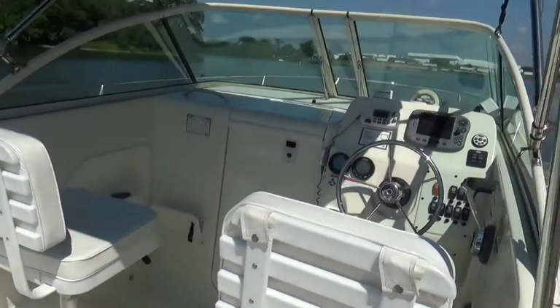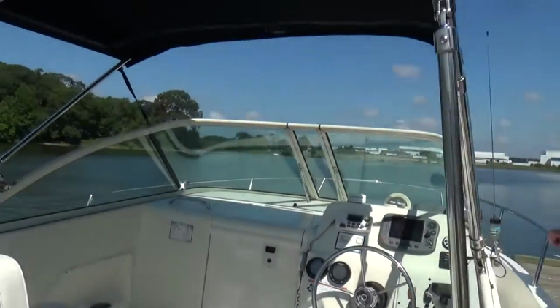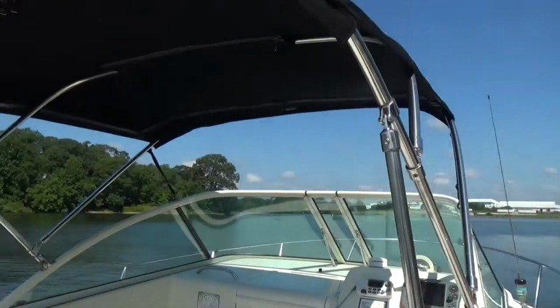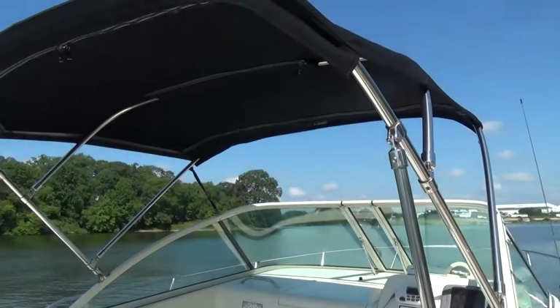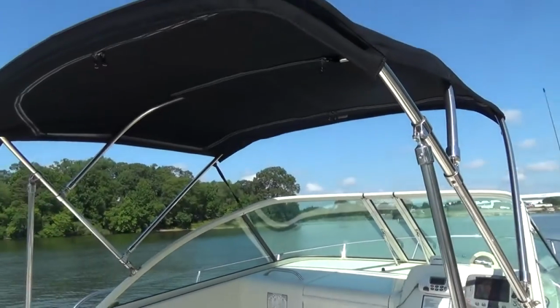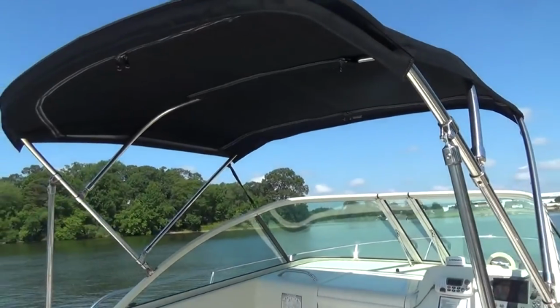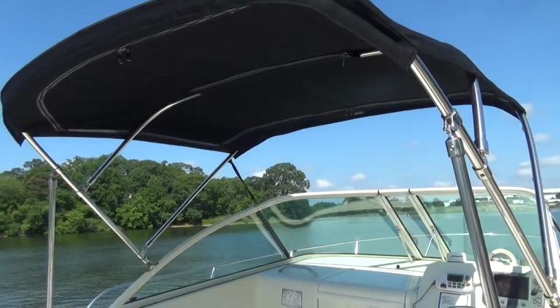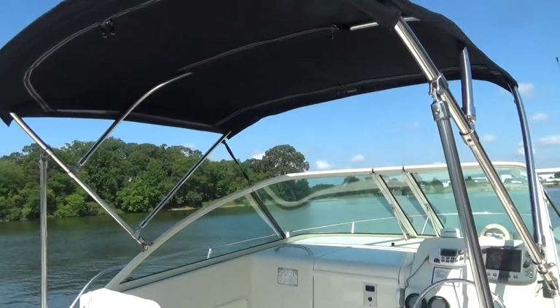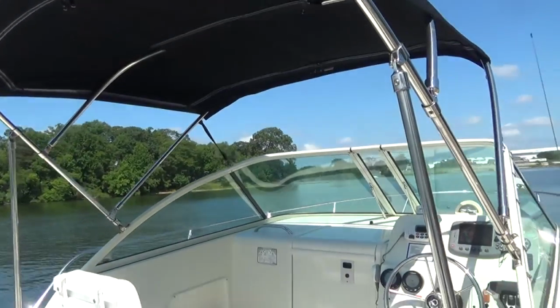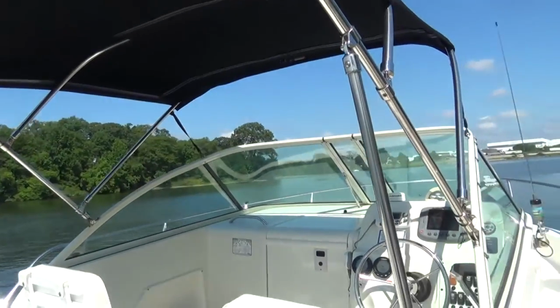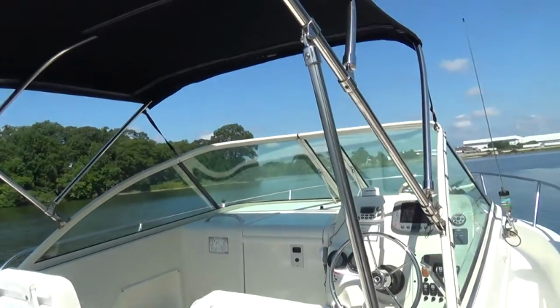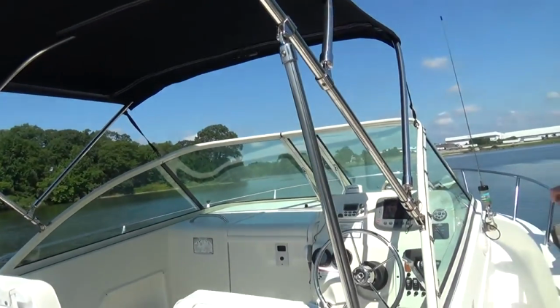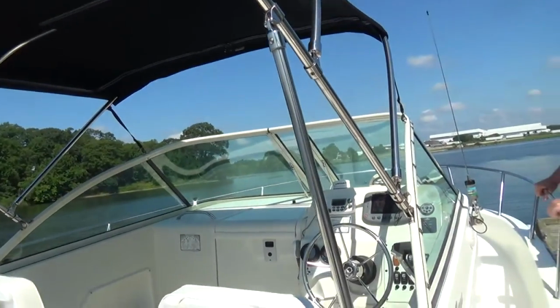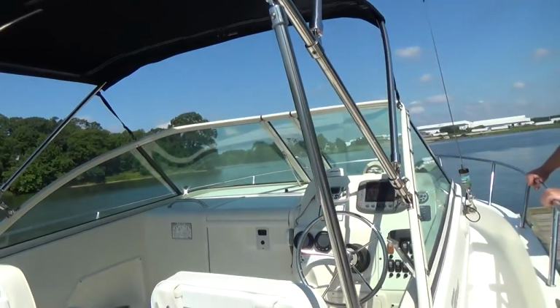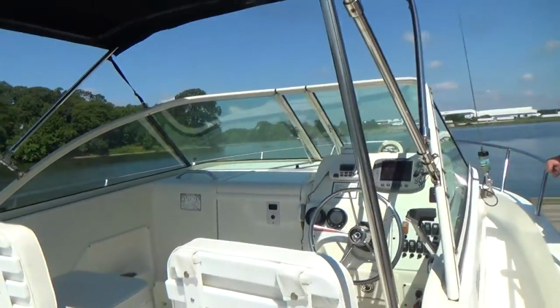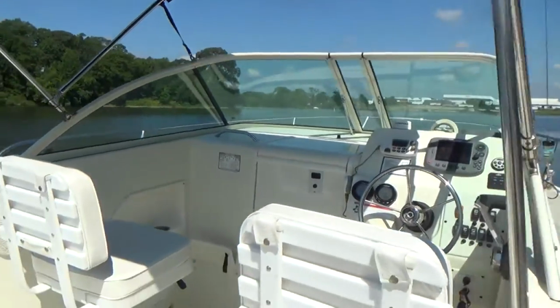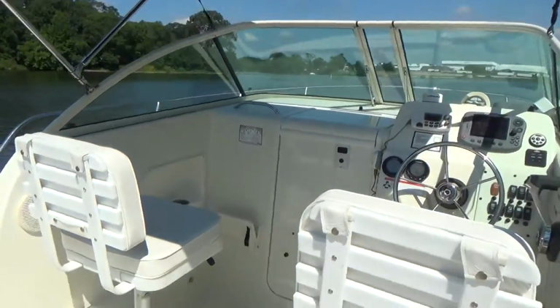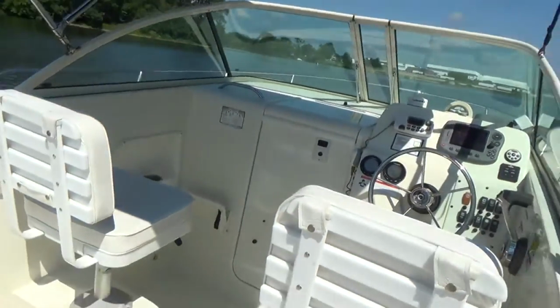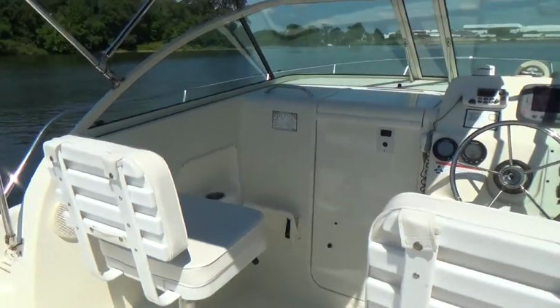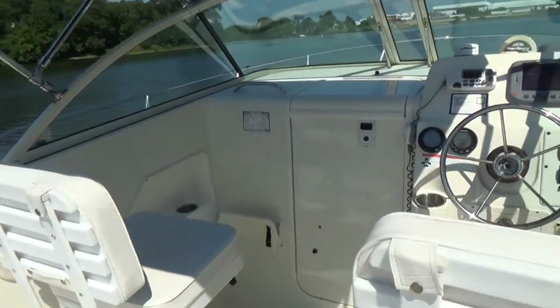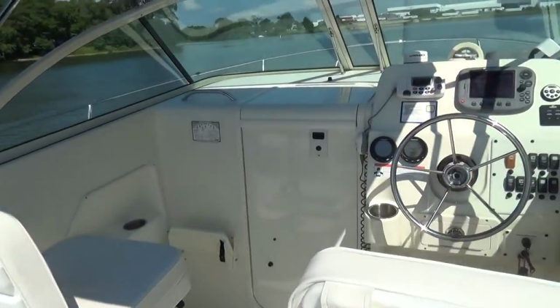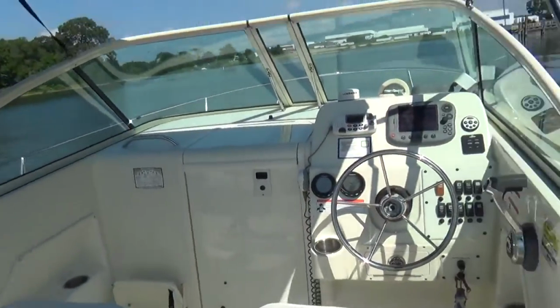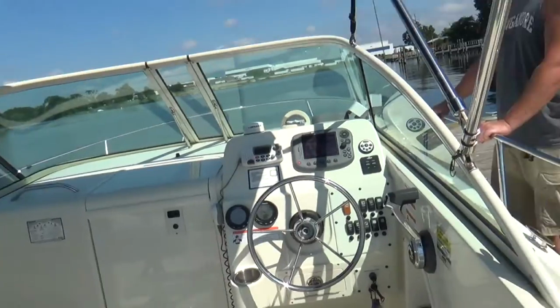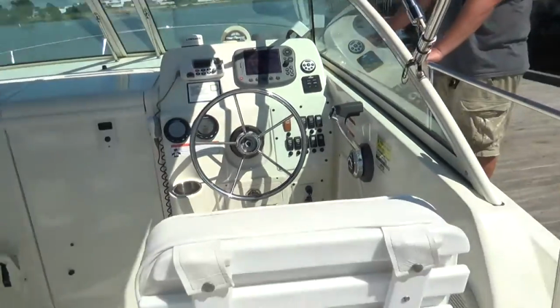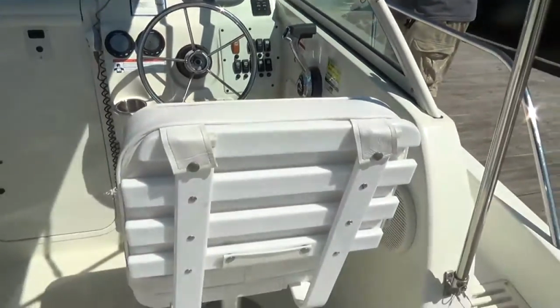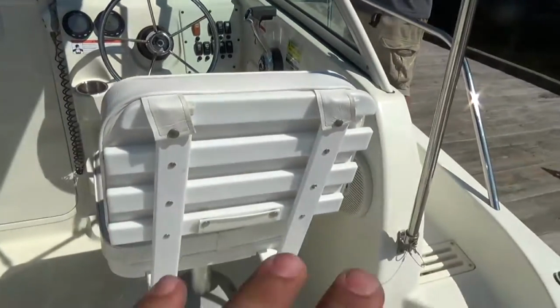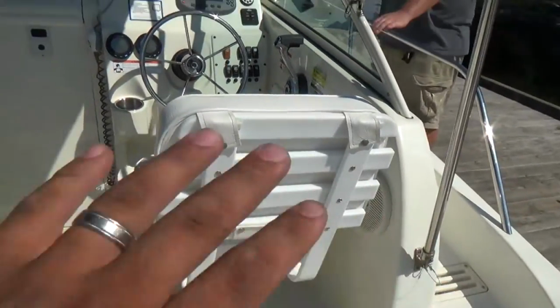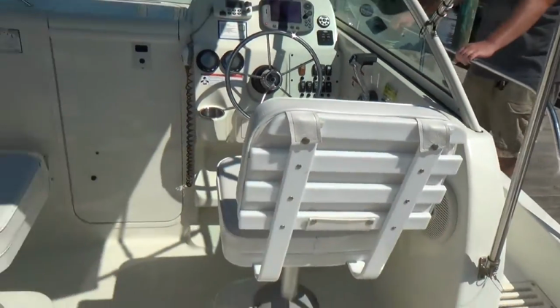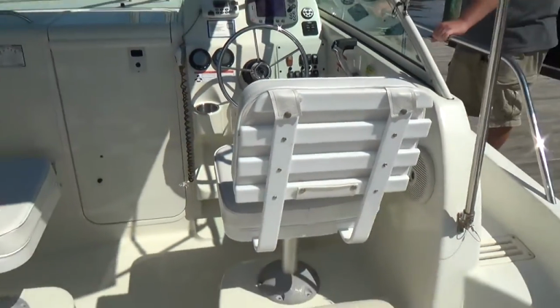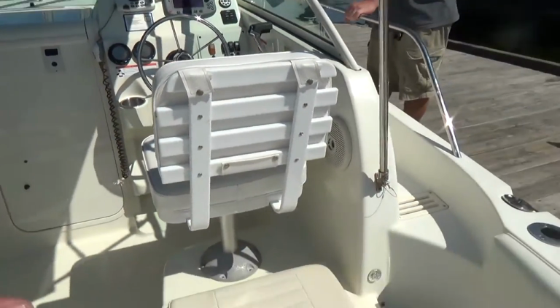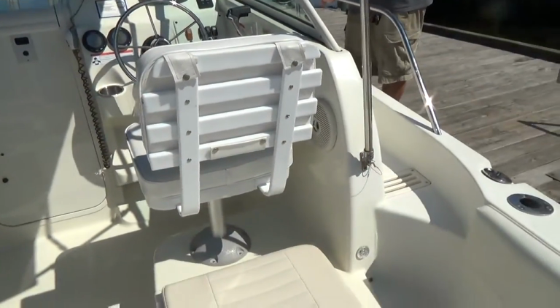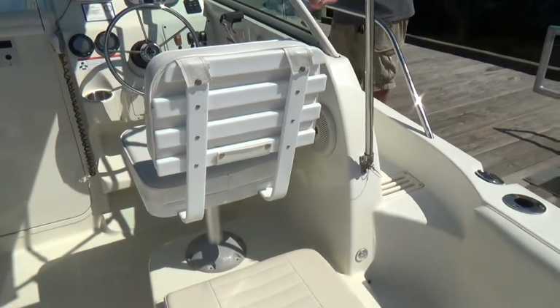The boat comes with a bimini top — stainless steel bimini top in great shape with a bimini boot. We also have a cockpit cover that closes in the entire cockpit area.